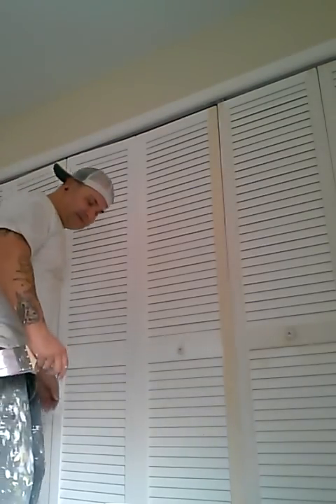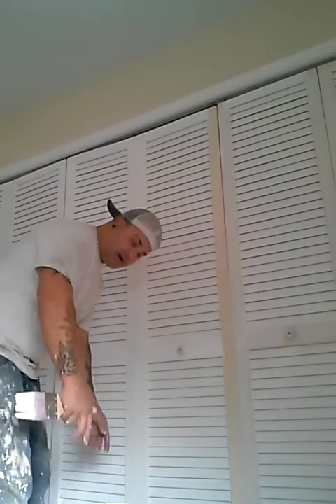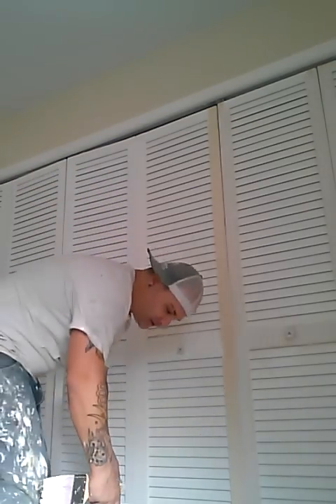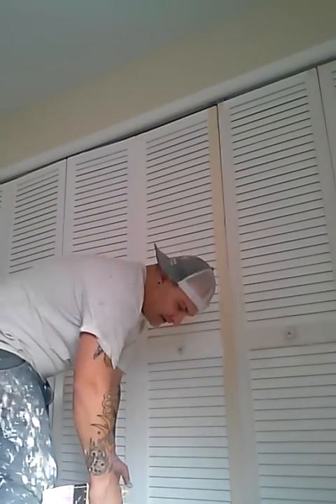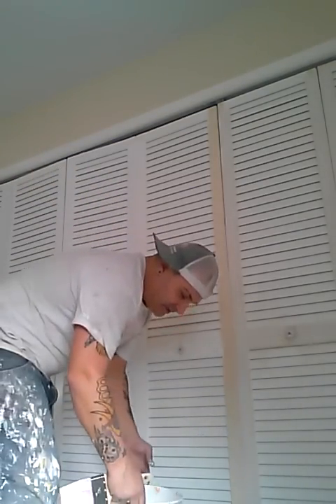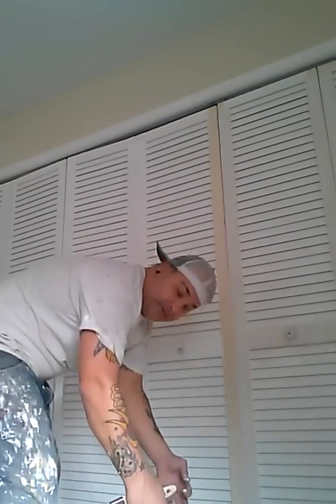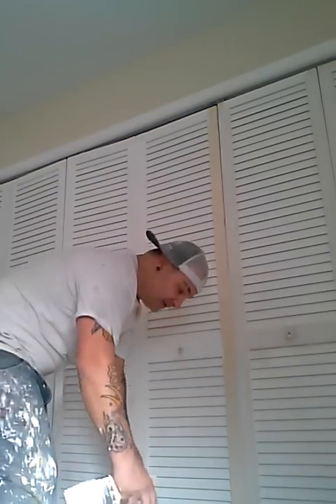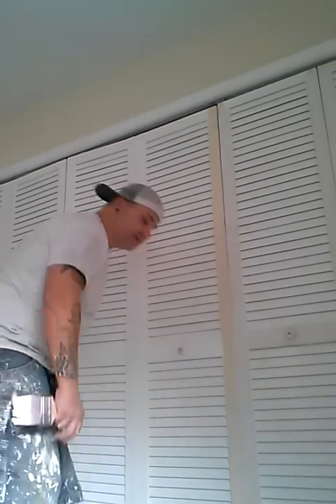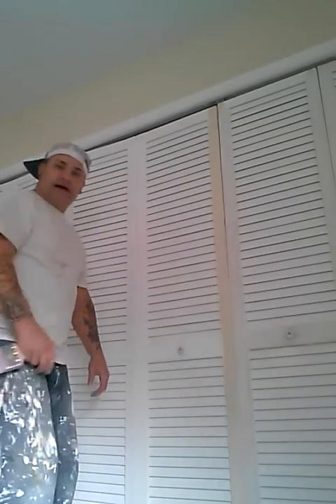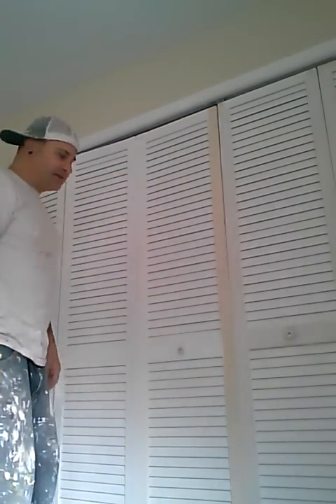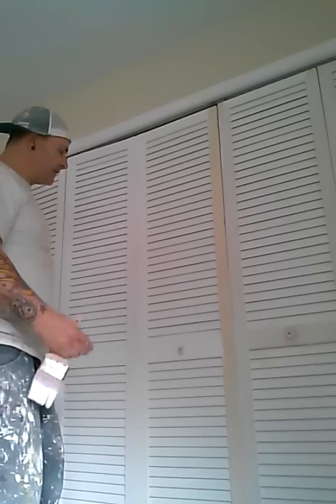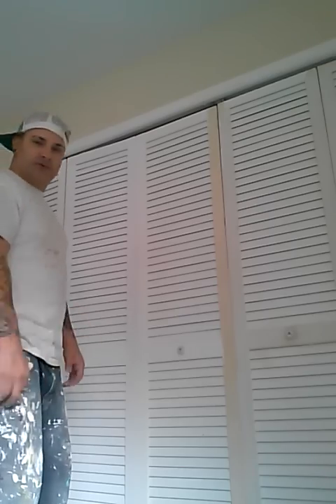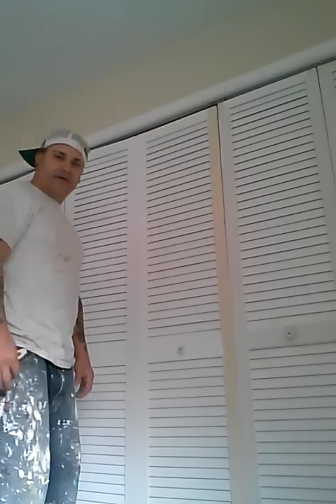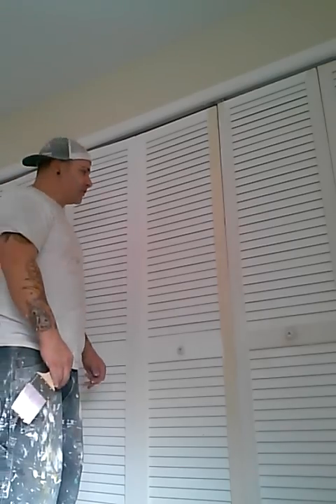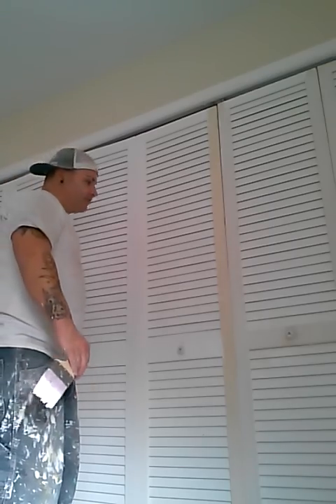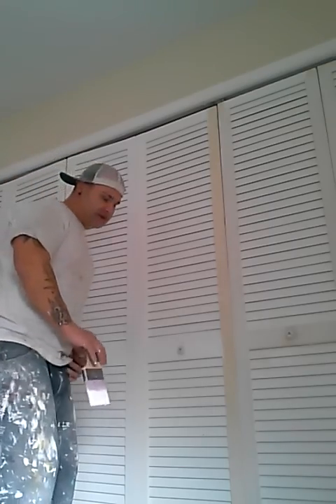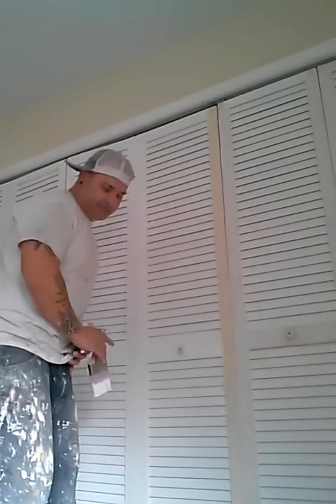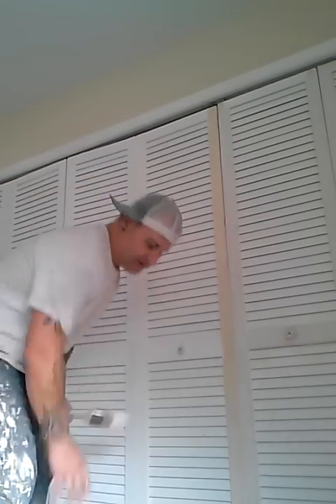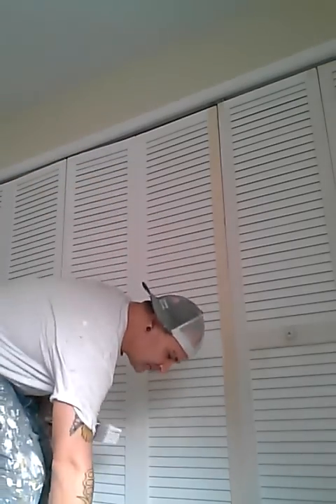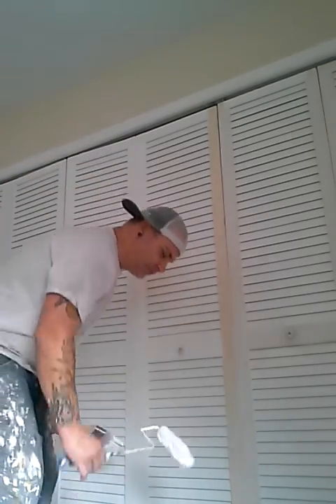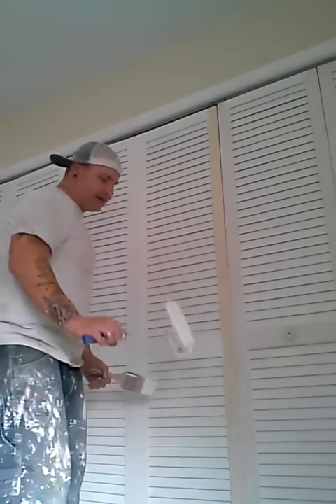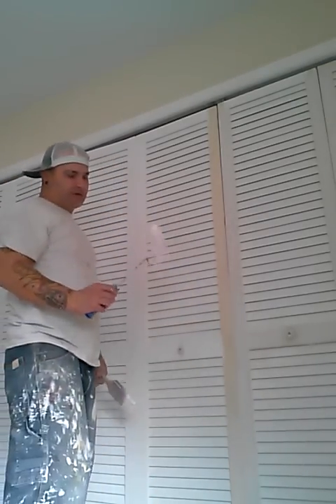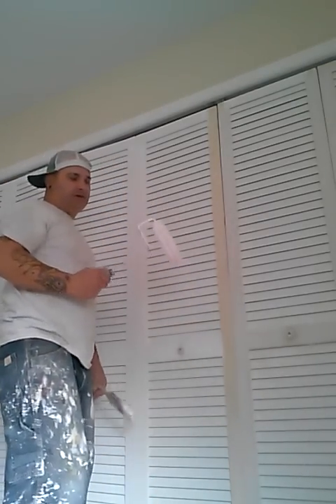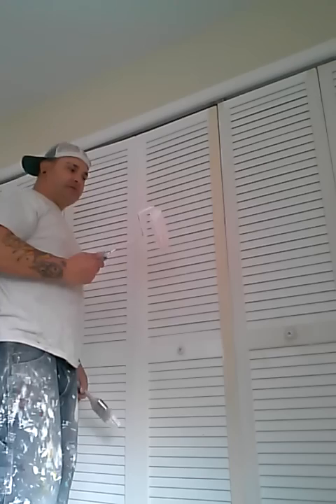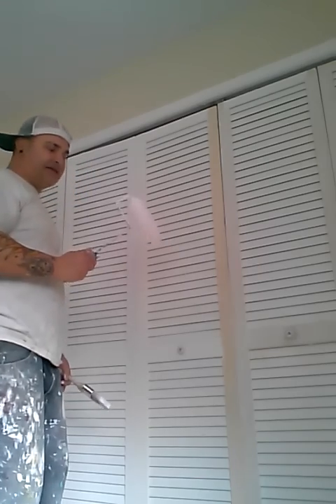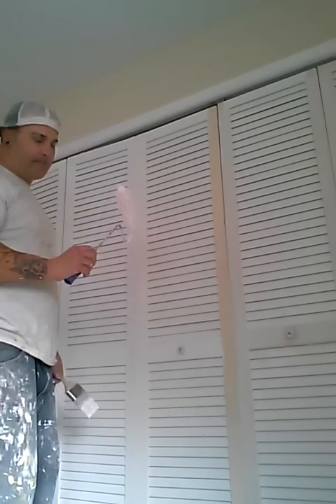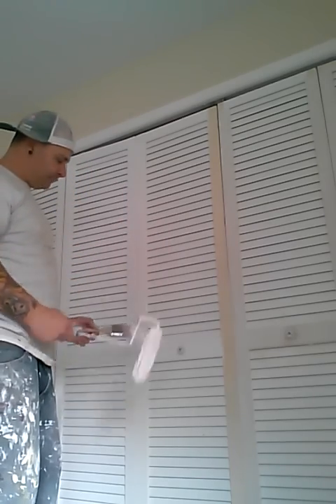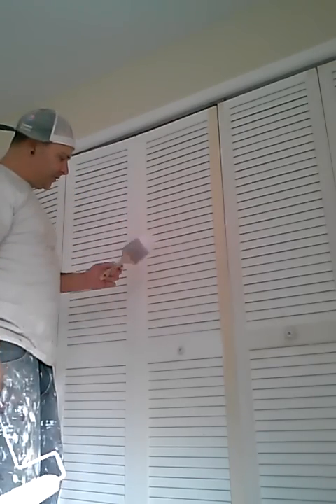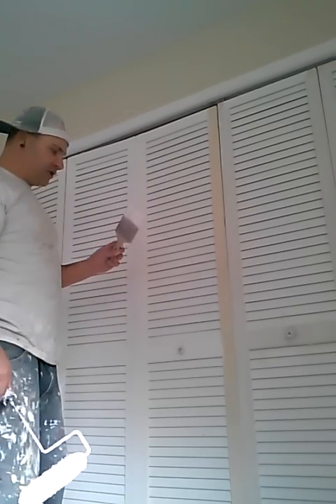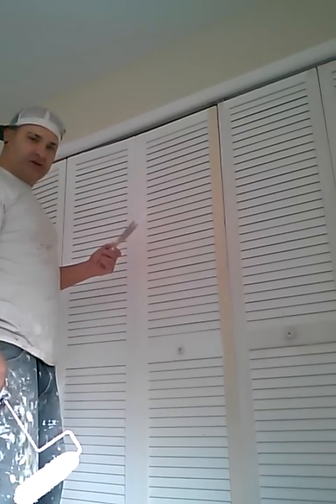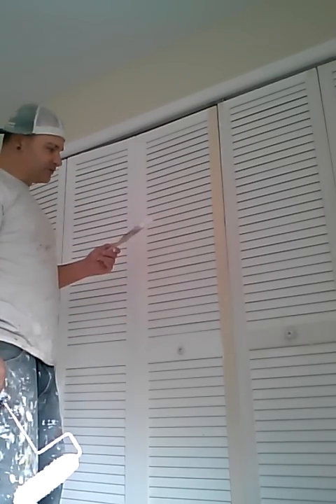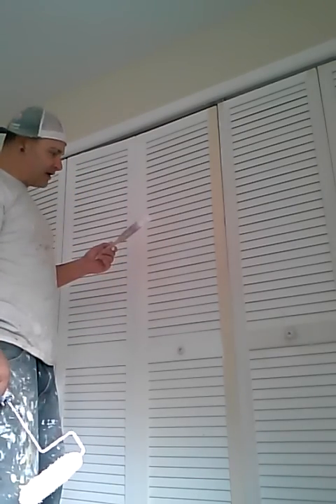My name is Dan Muller. I've been painting about 15 years and this is how I do interior trim most of the time. Setup: hot dog roller, pretty heavy nap, 3 inch brush most of the time.